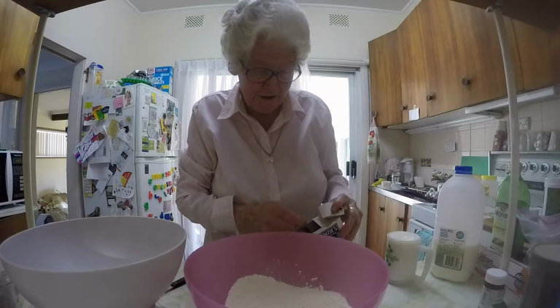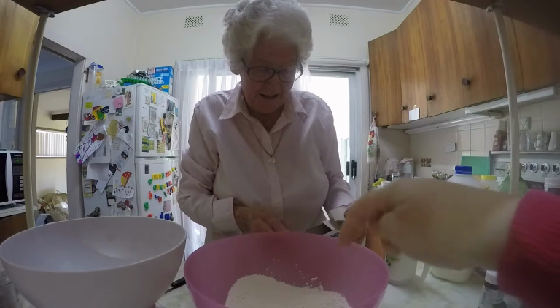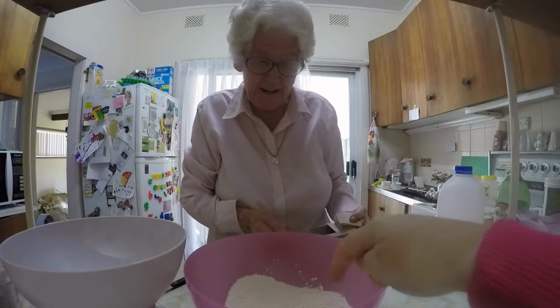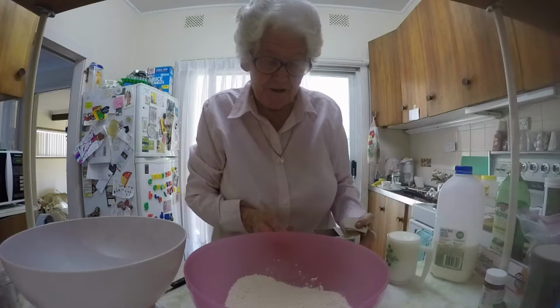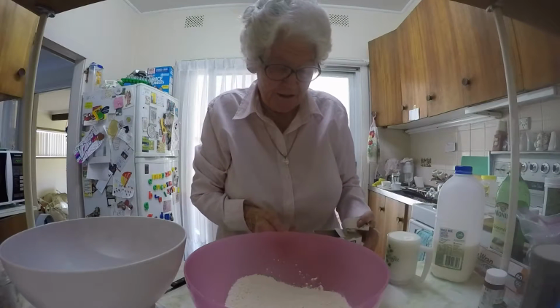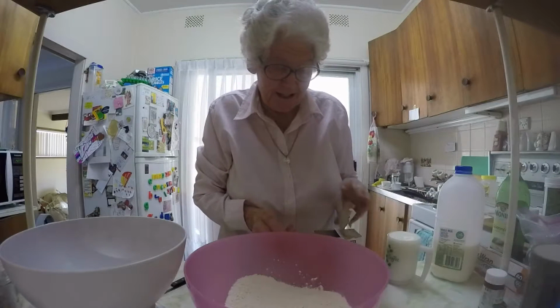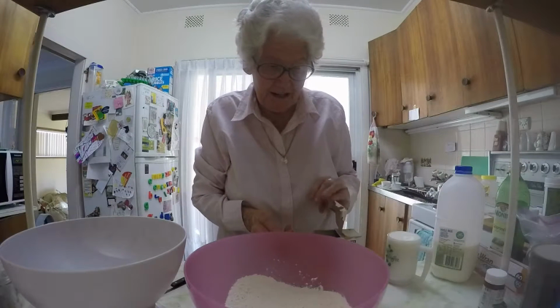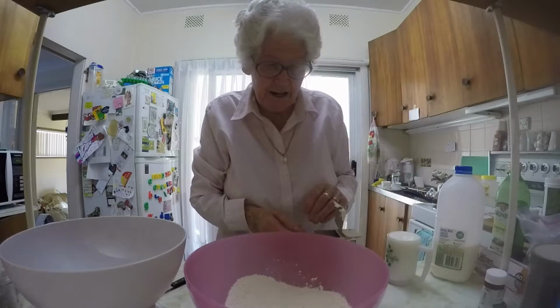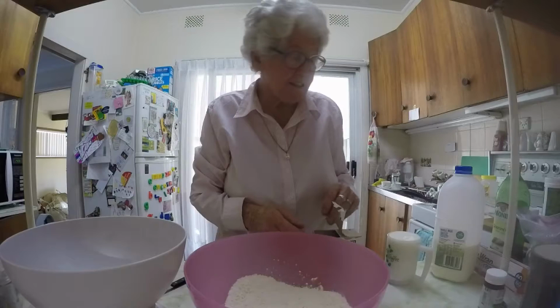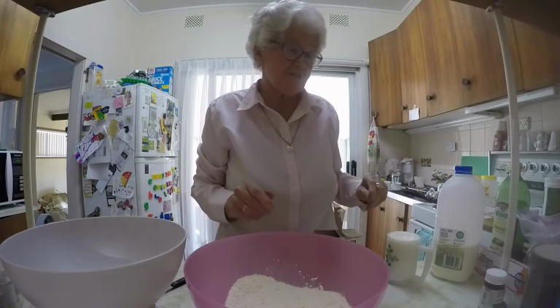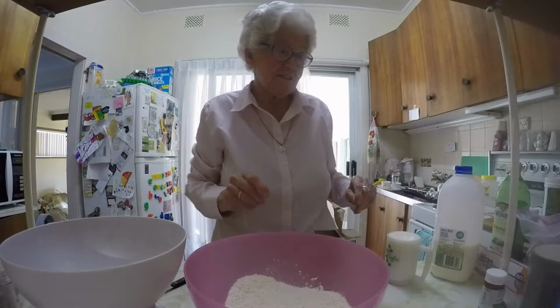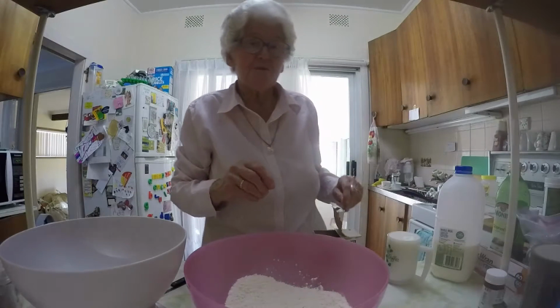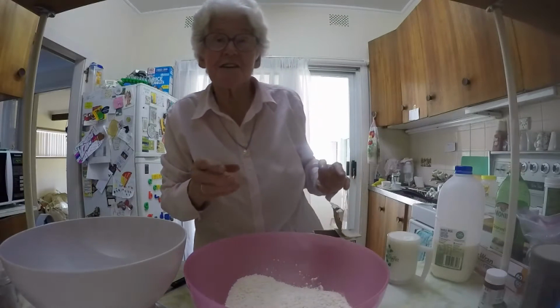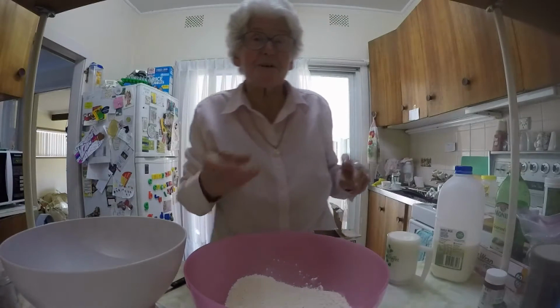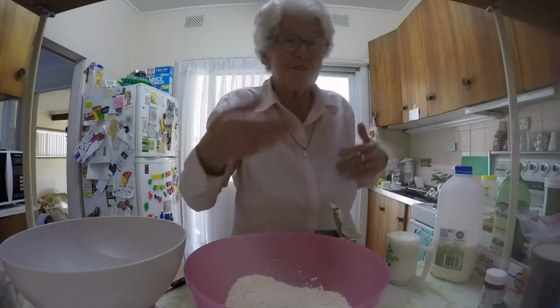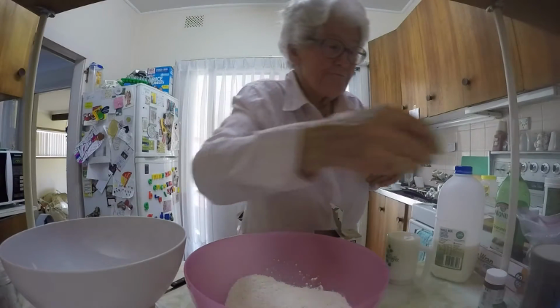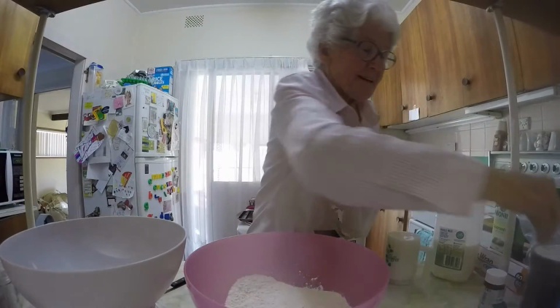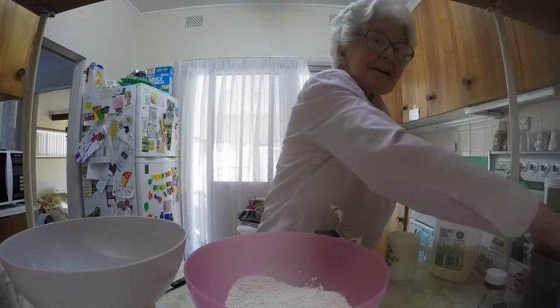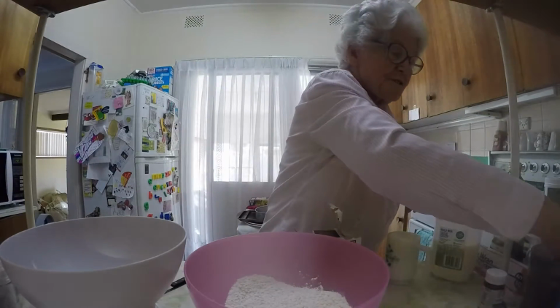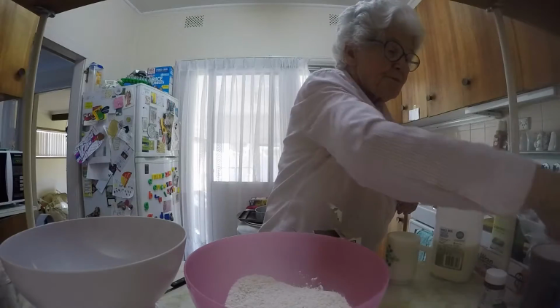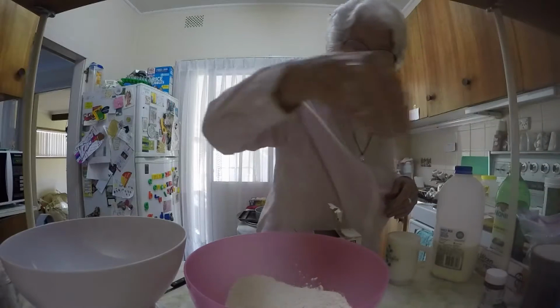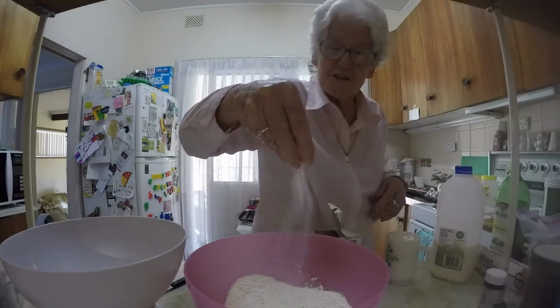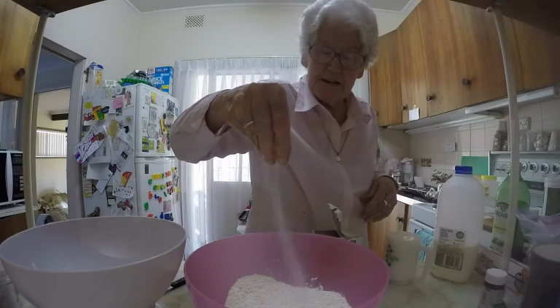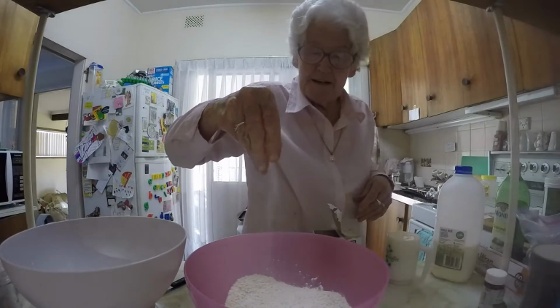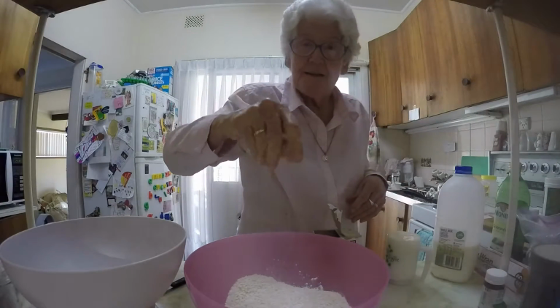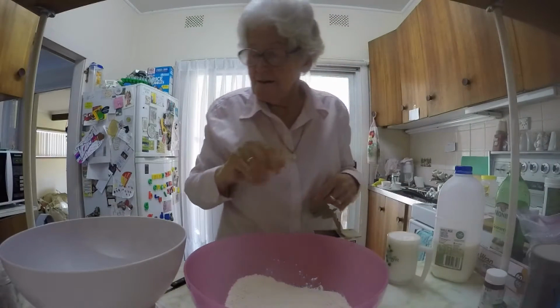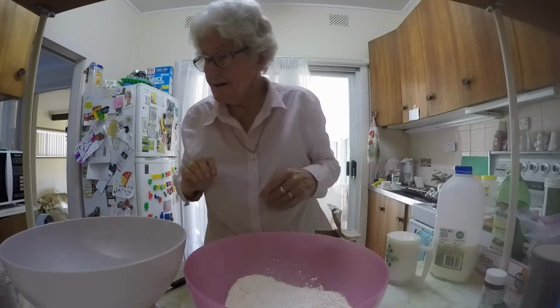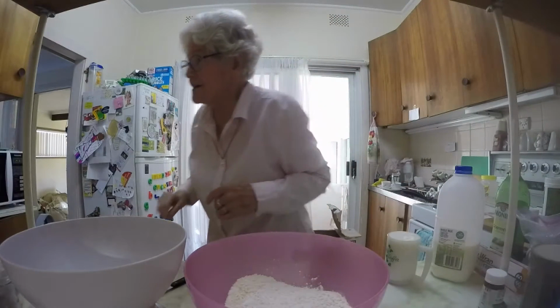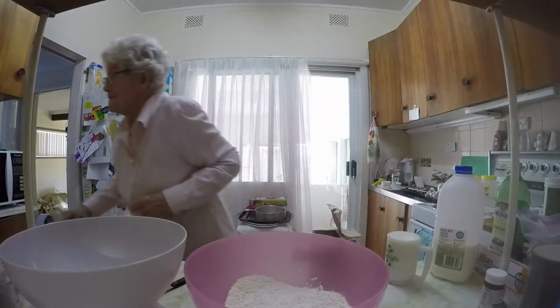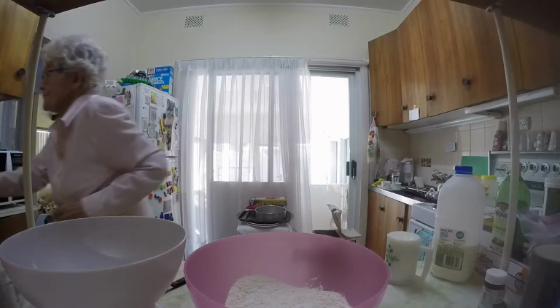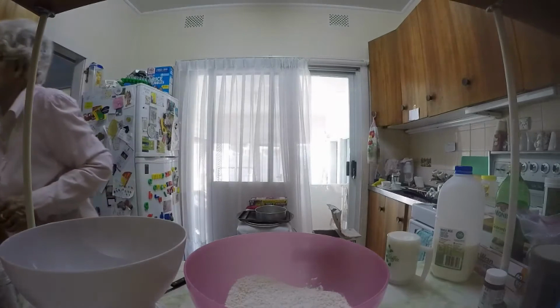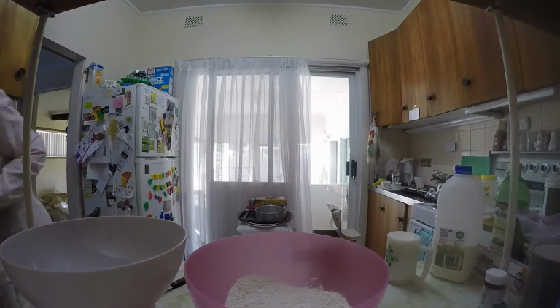So what's in here already? Just flour. How much flour? Sixteen ounces, which is a pound. And you get a good pinch of salt and a spoon of sugar.